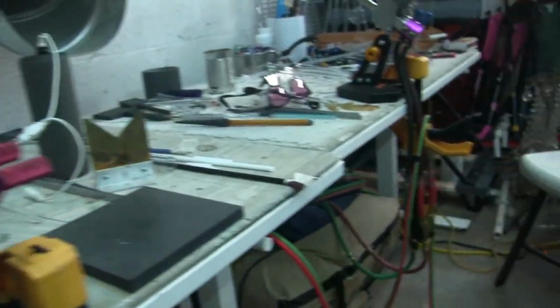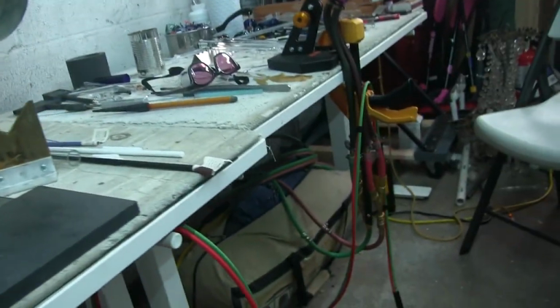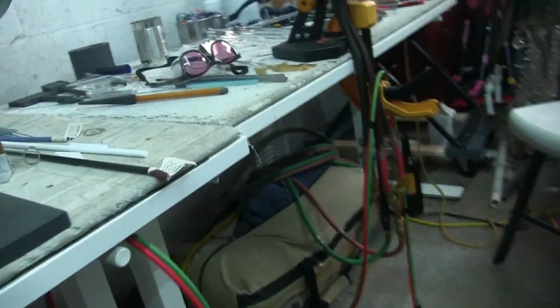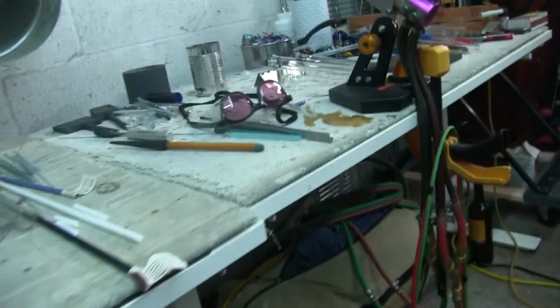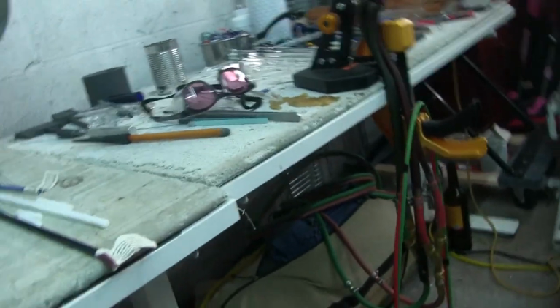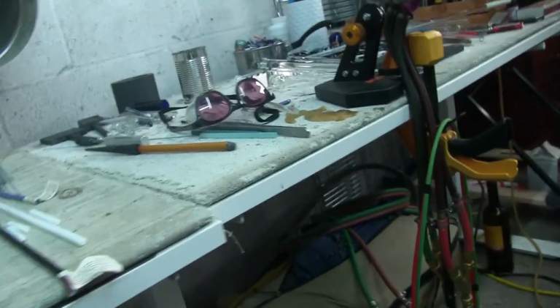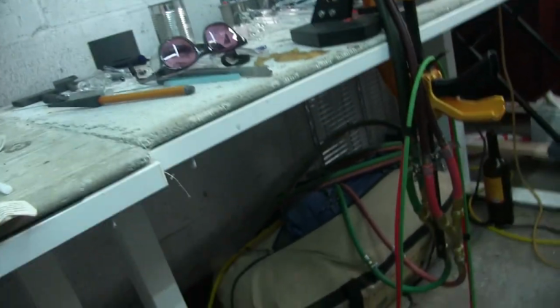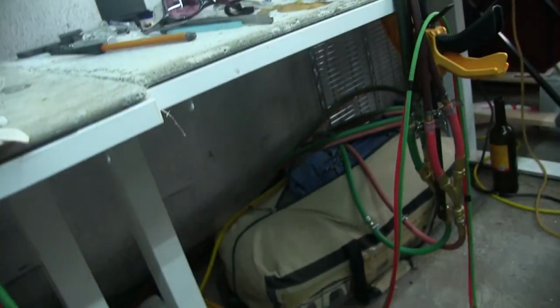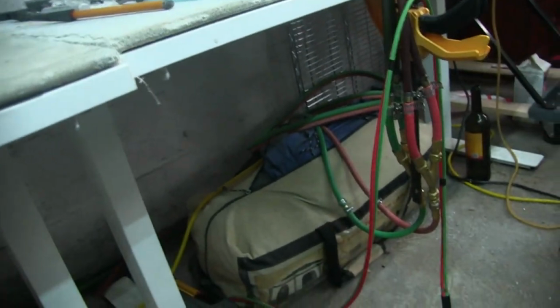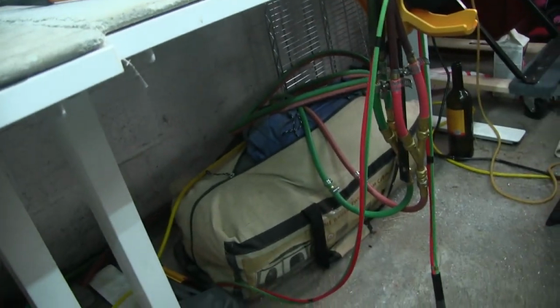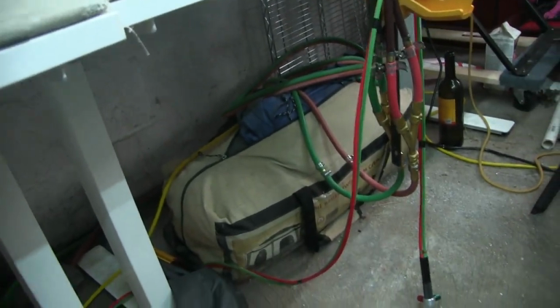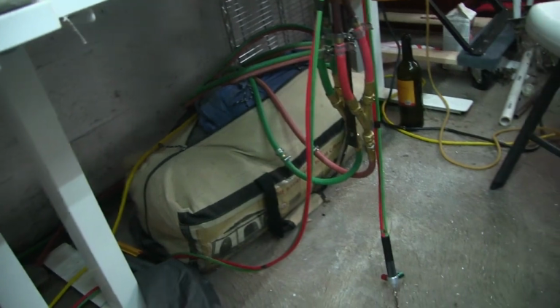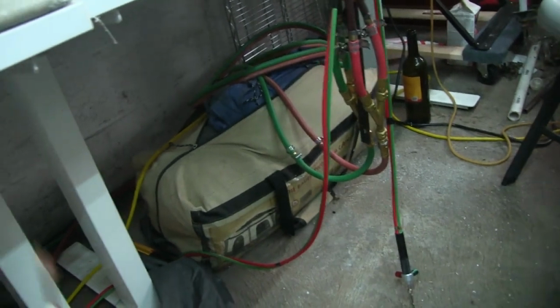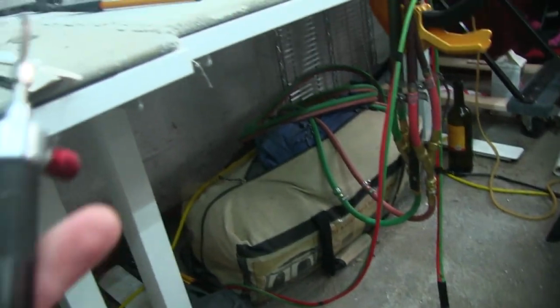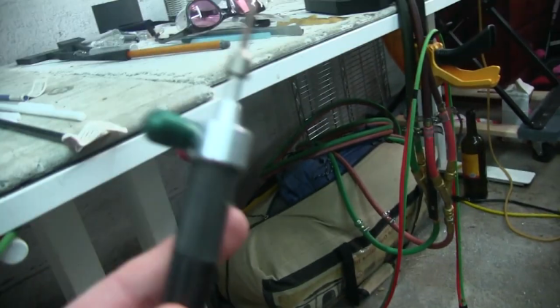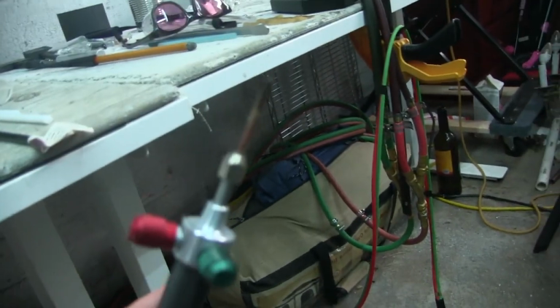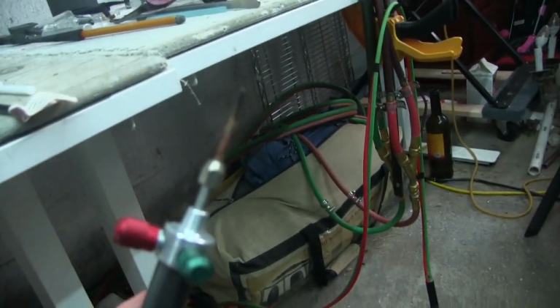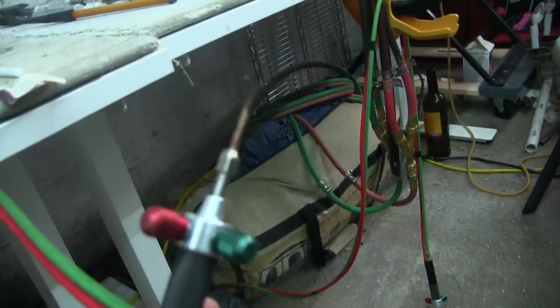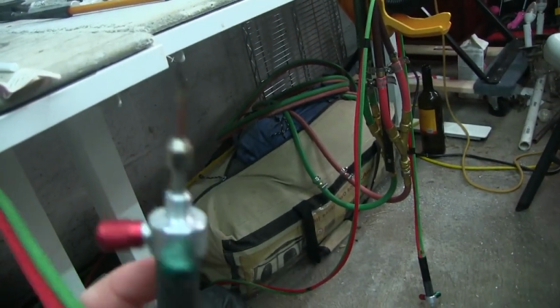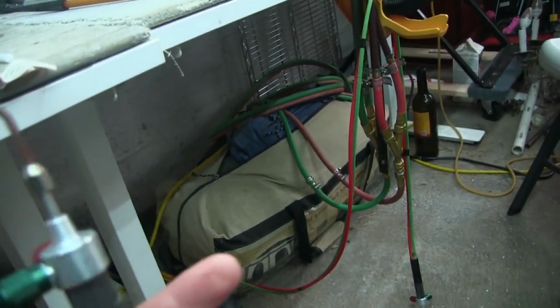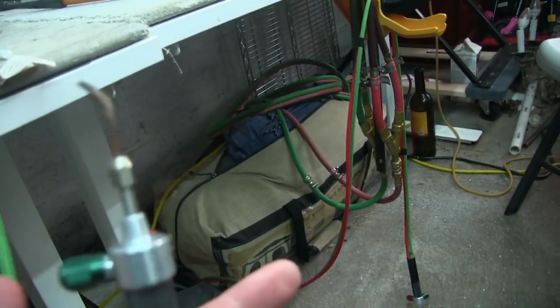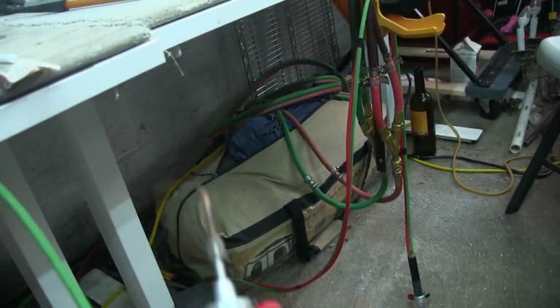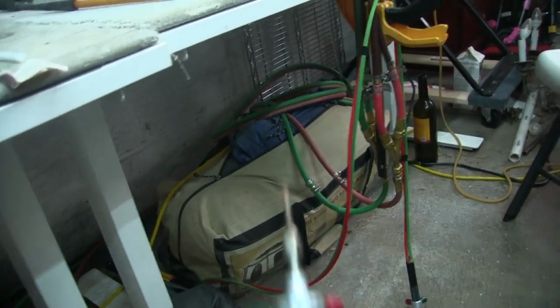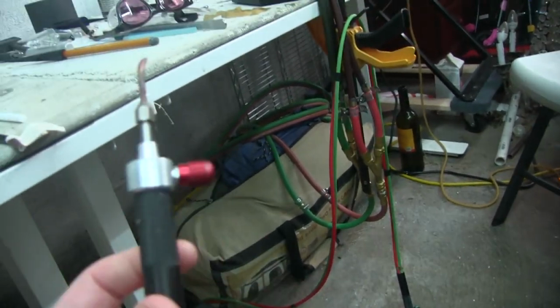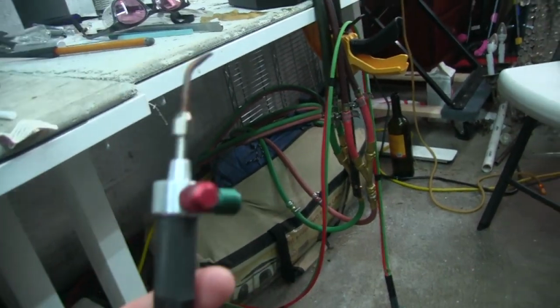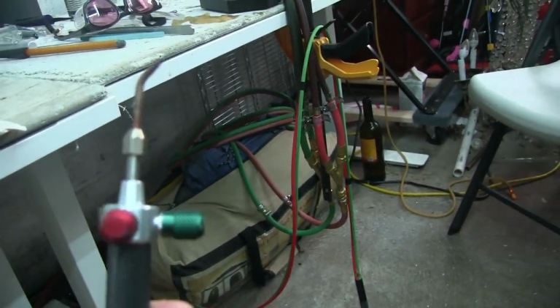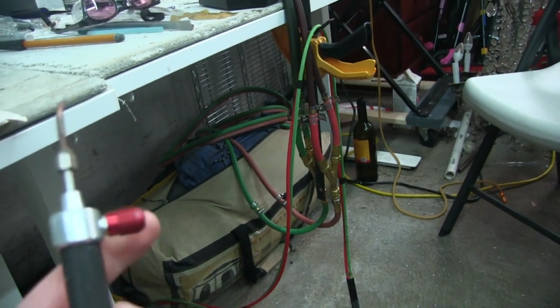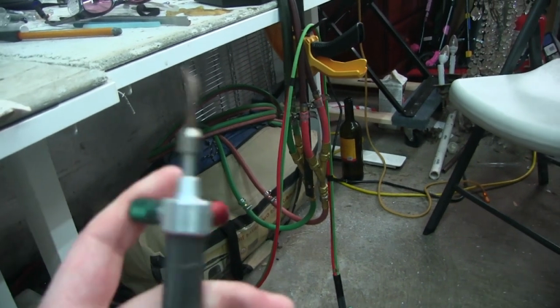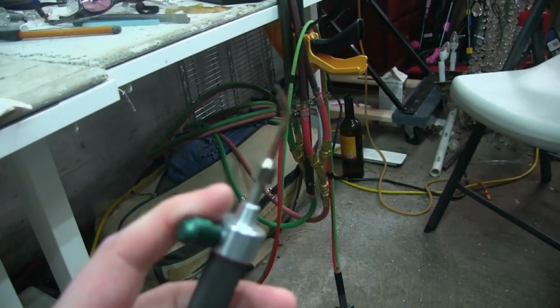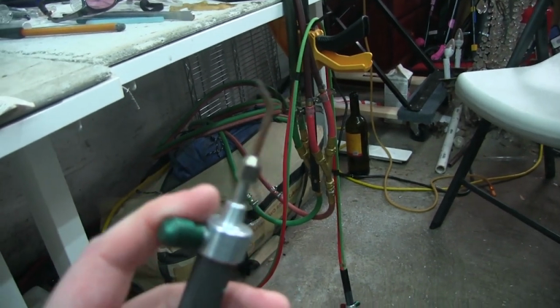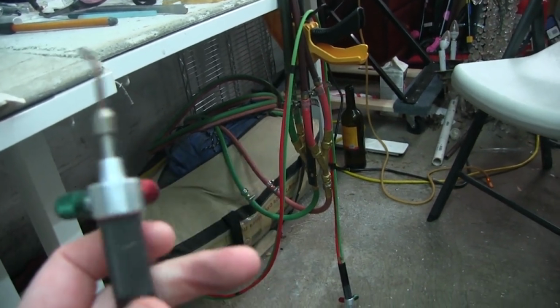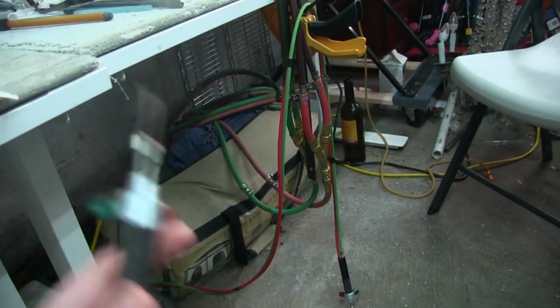For the mini torches that I have, they're just fed into the manifold and directly connected in there. Everything works great, so this is a really cool, fun setup.